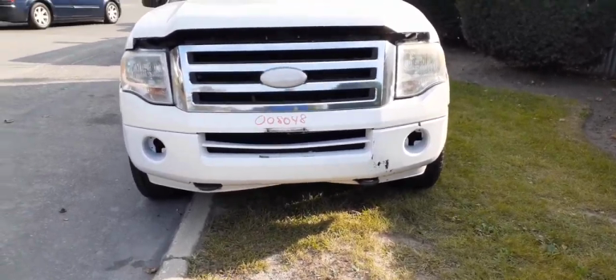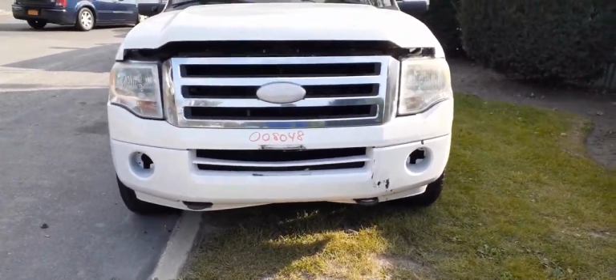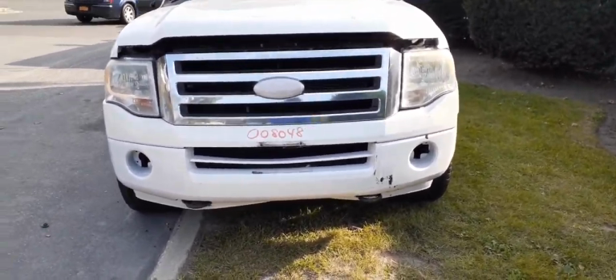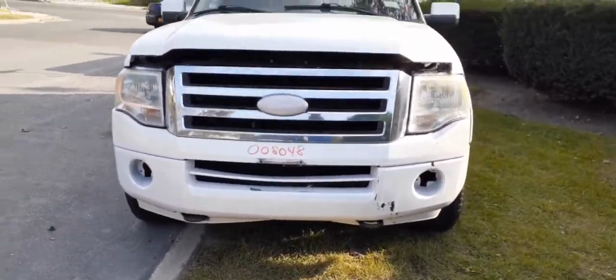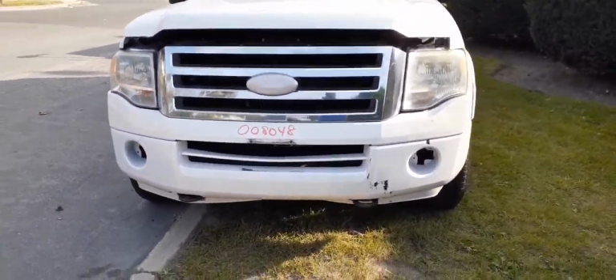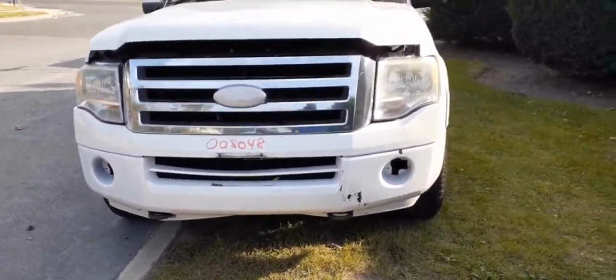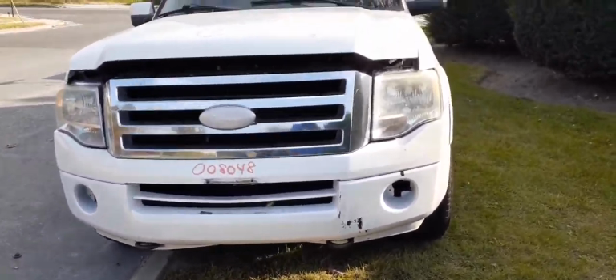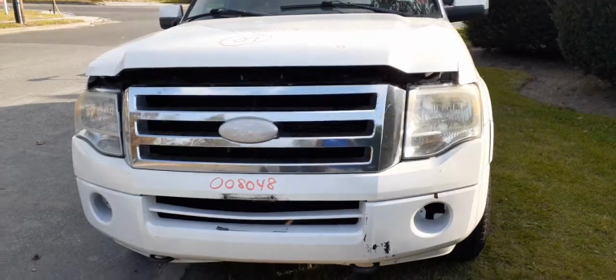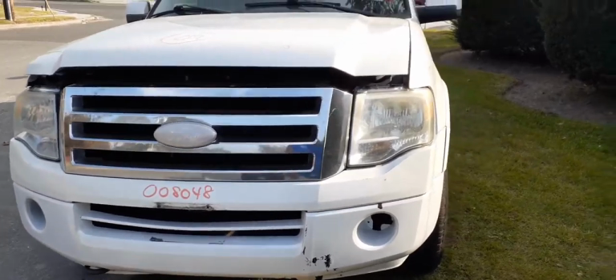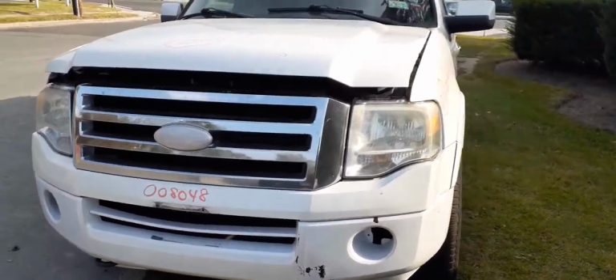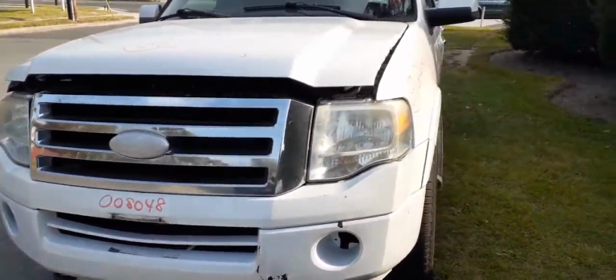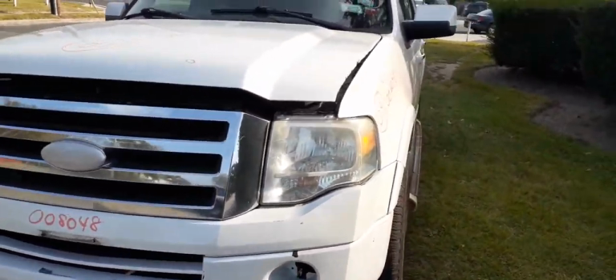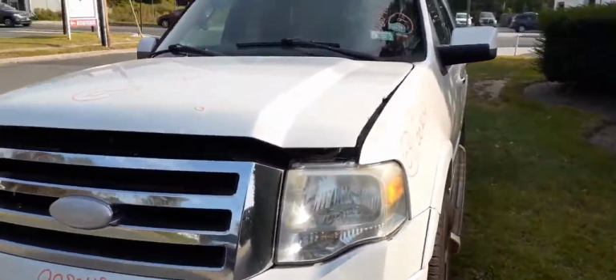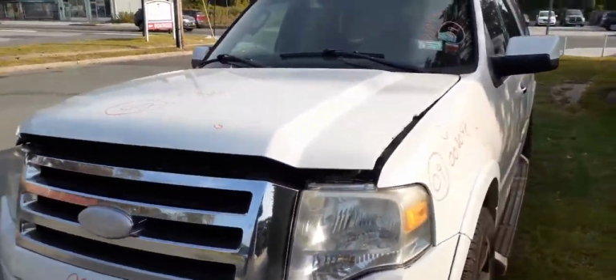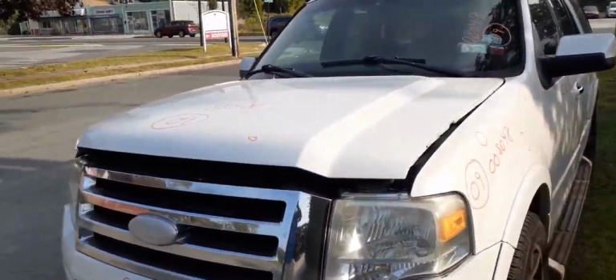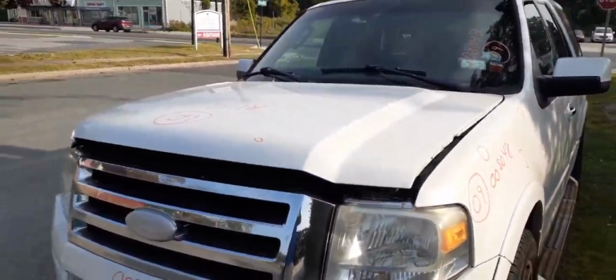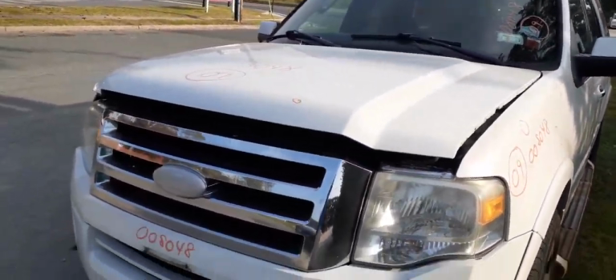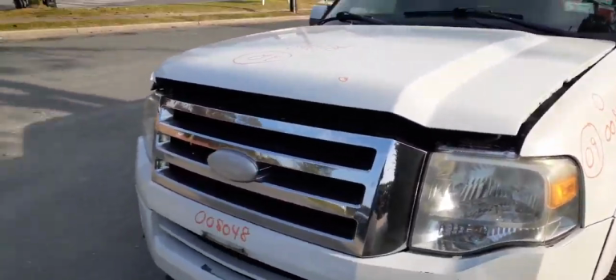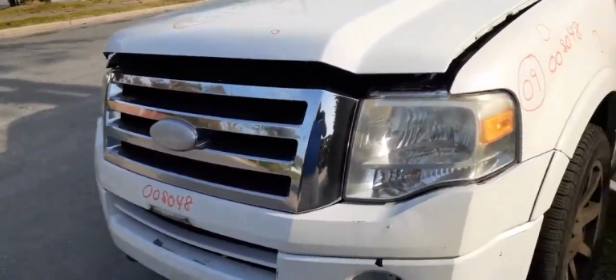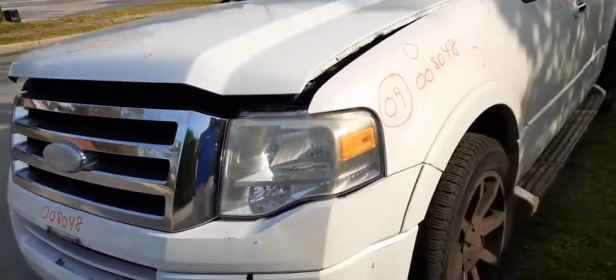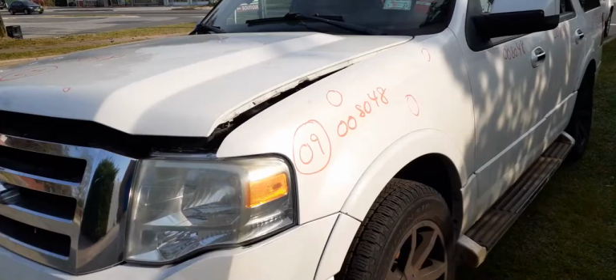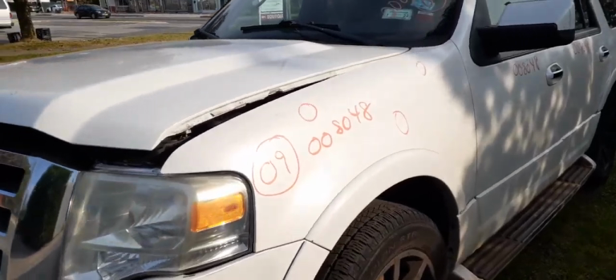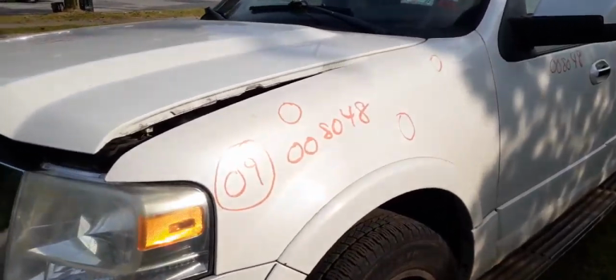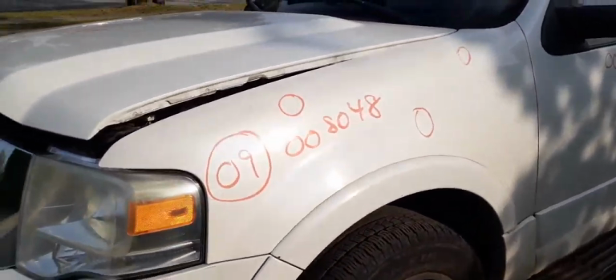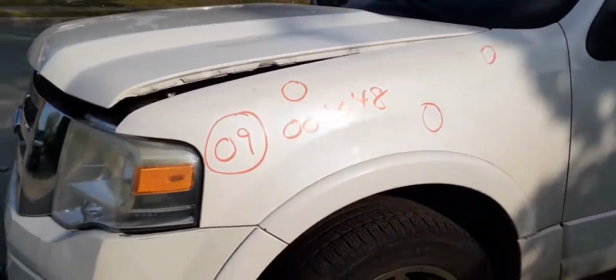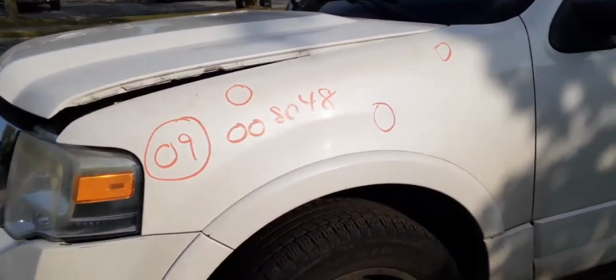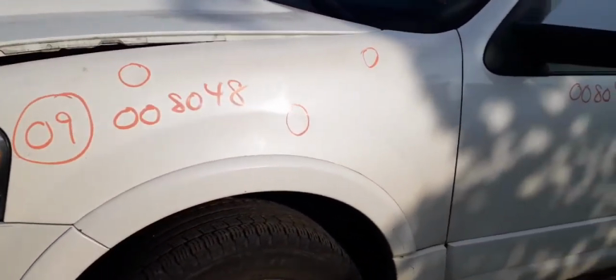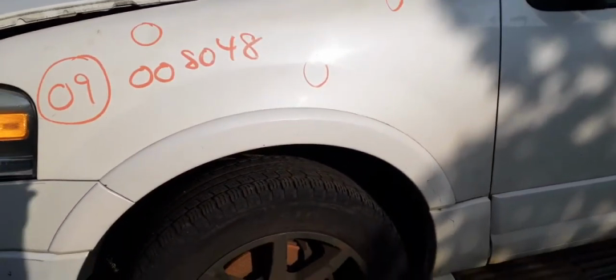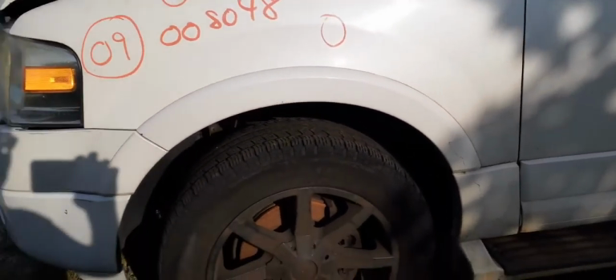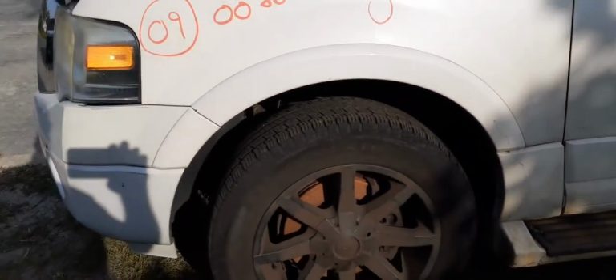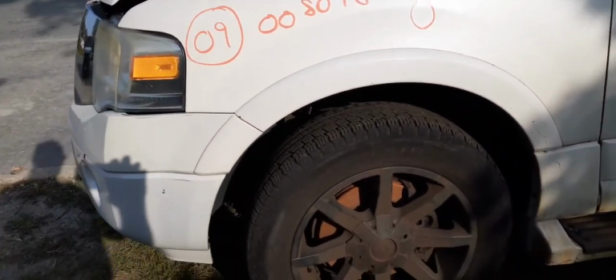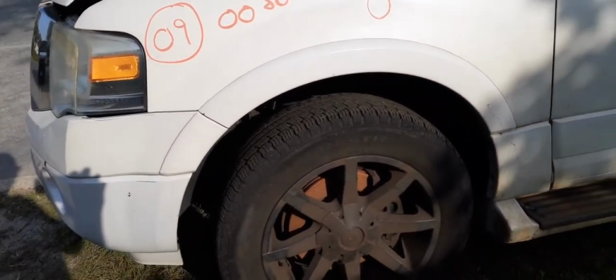Body's in fair shape. Front bumper cover's no good, grille's cracked. You do have headlights, hood, hood hinges are good. Left side fender — if you look at the circles, there are some street things. It does have the lip moldings.